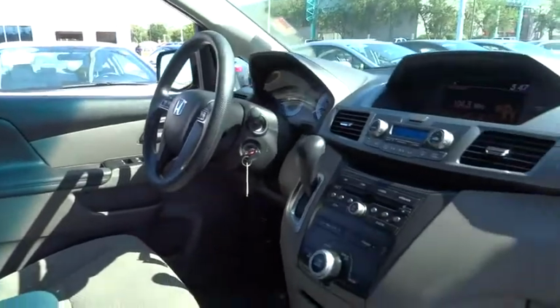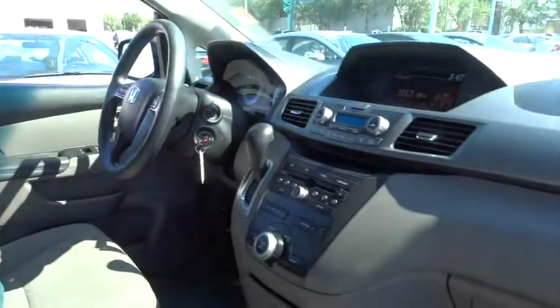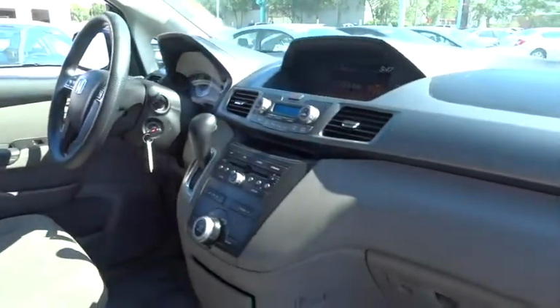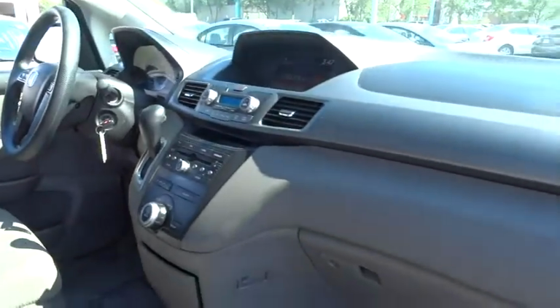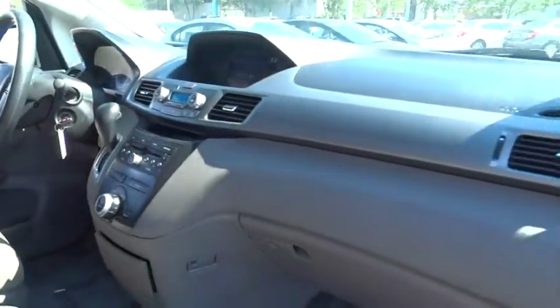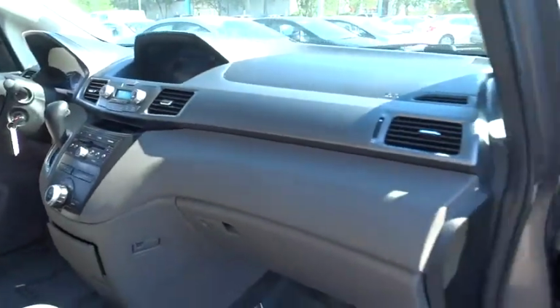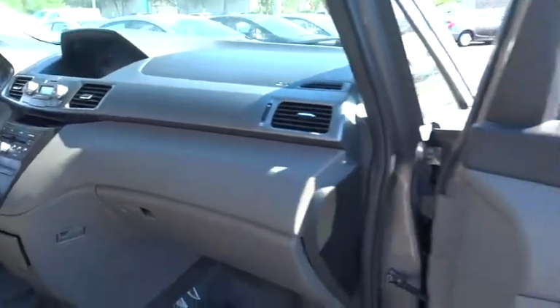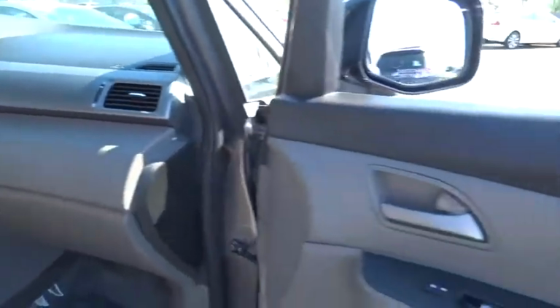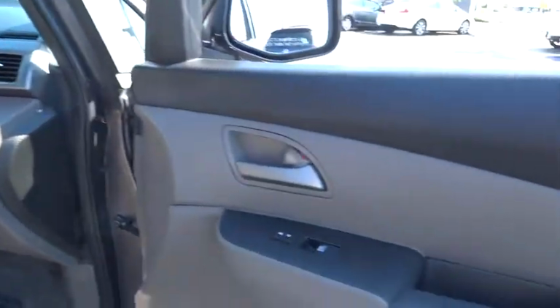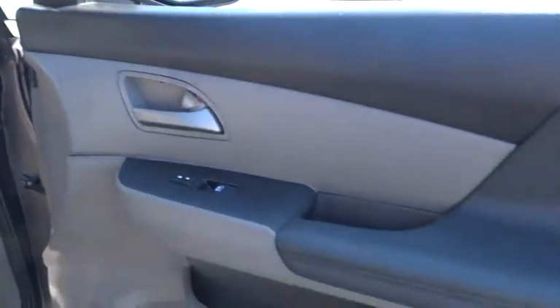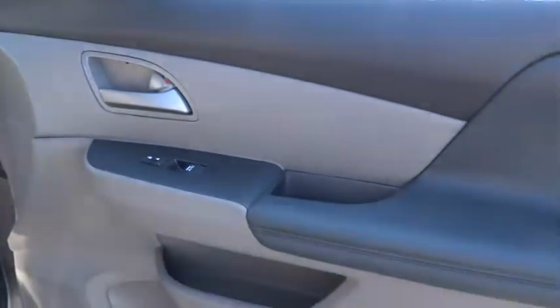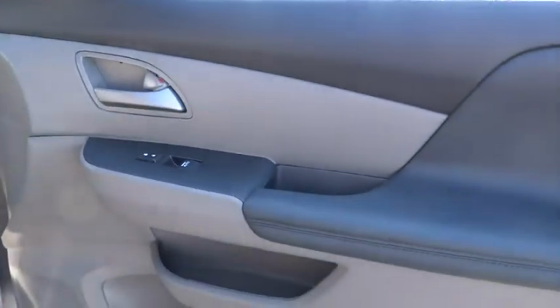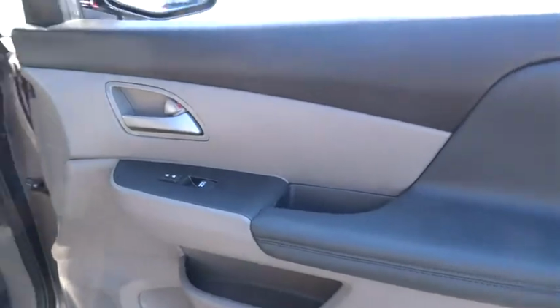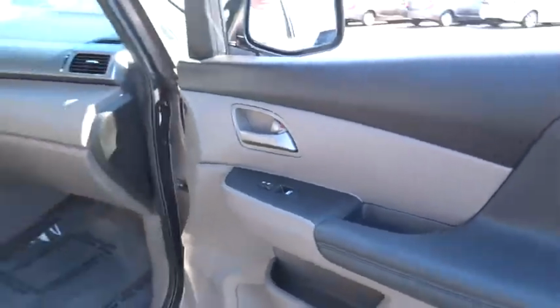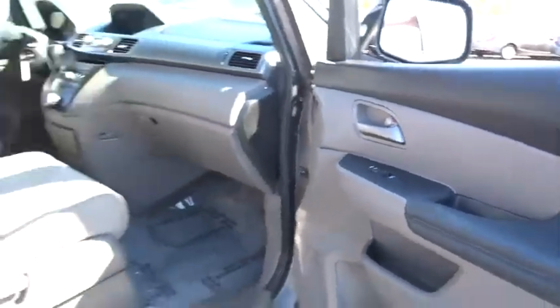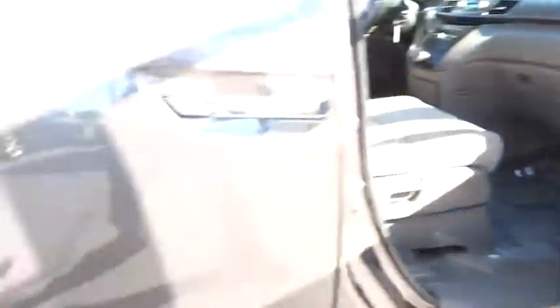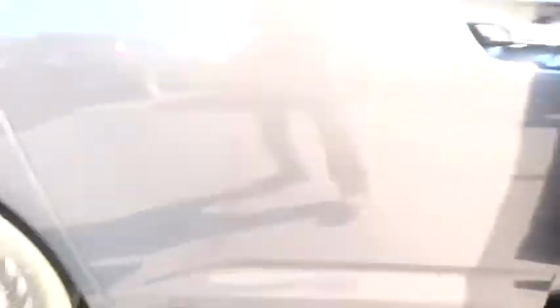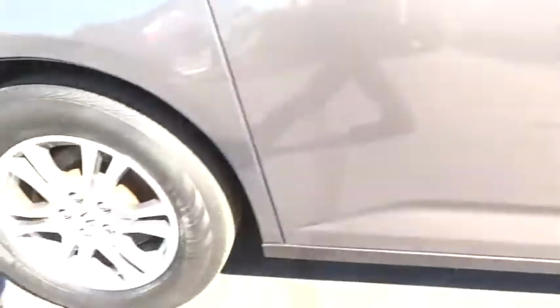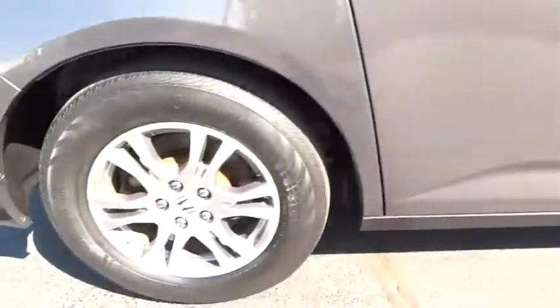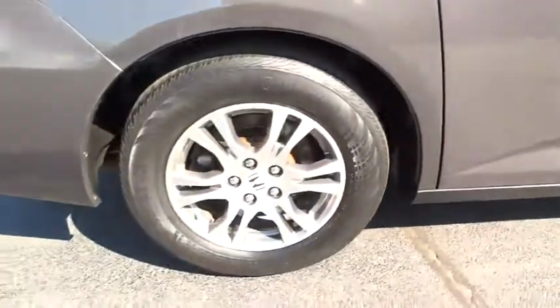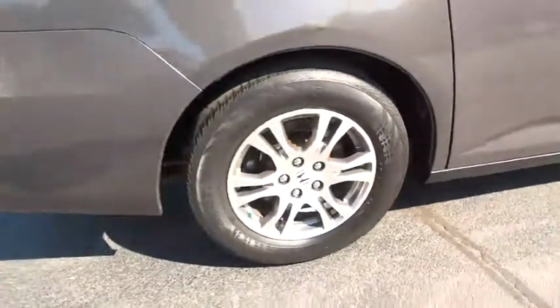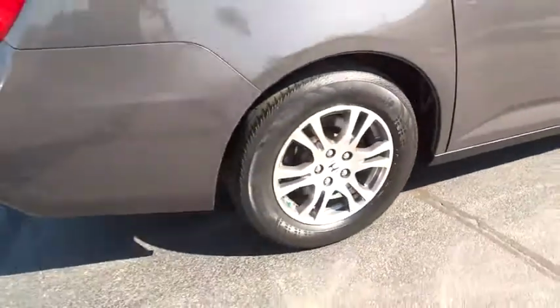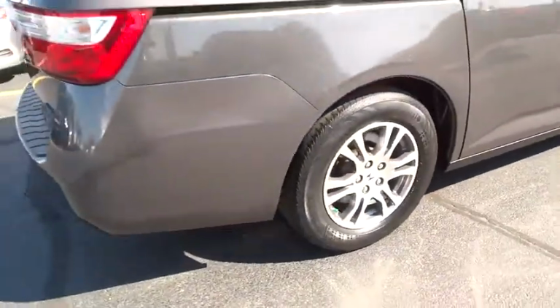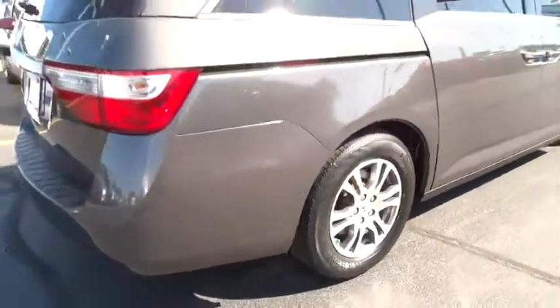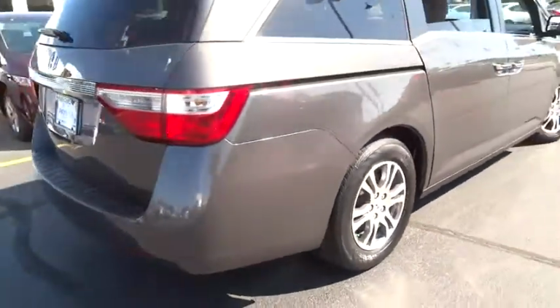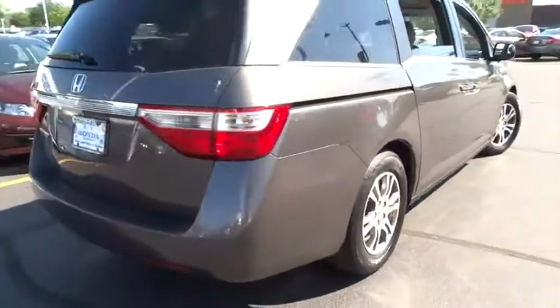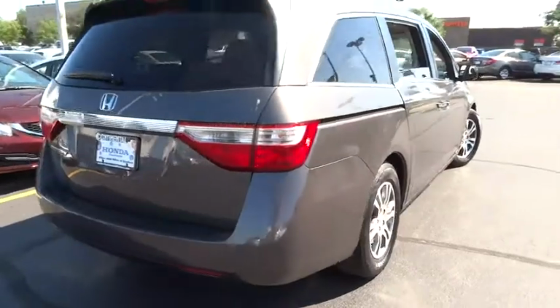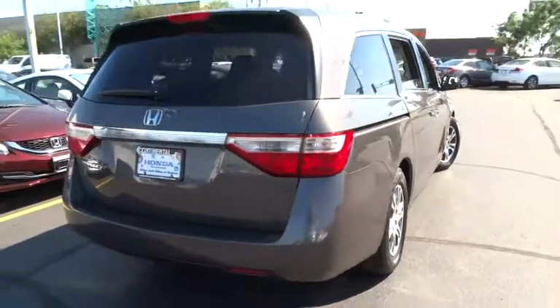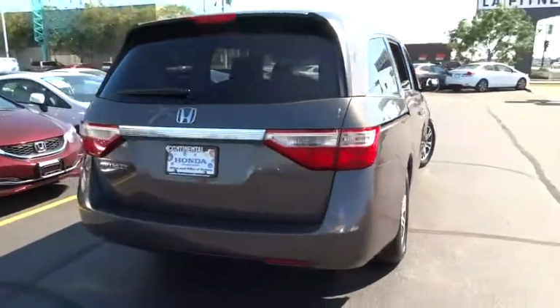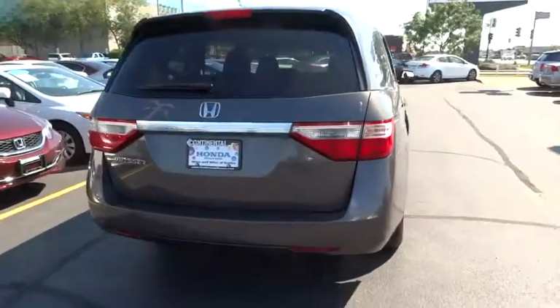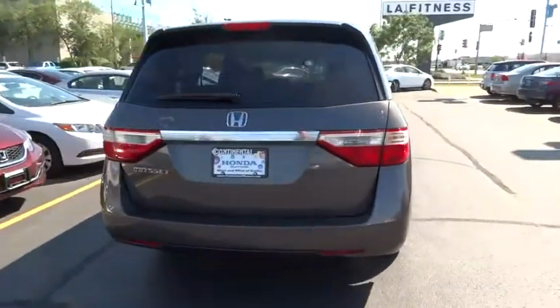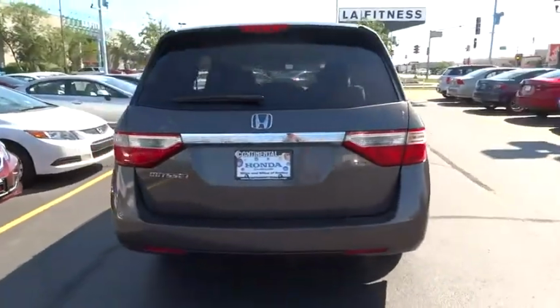Keyless entry, traction control, anti-lock braking system, steering wheel audio controls, stability control, Bluetooth, adjustable steering wheel, driver airbag, power steering.